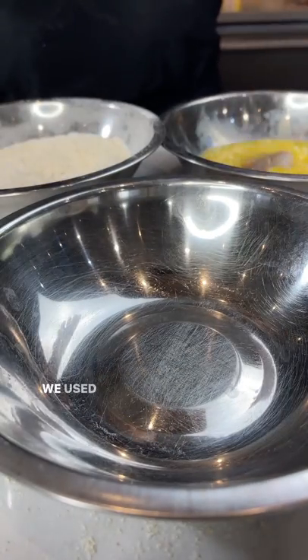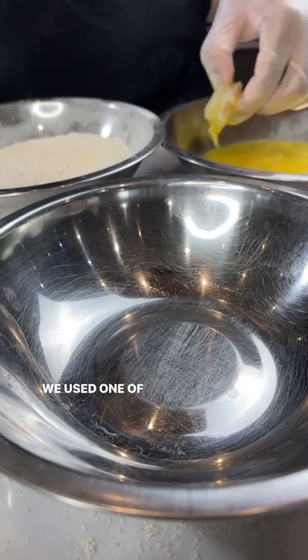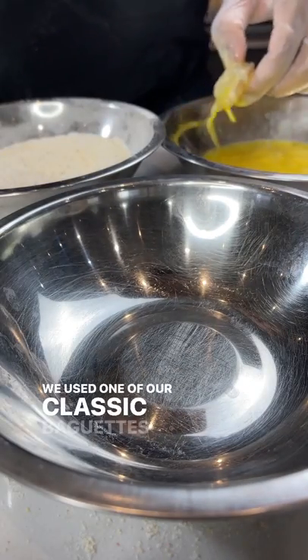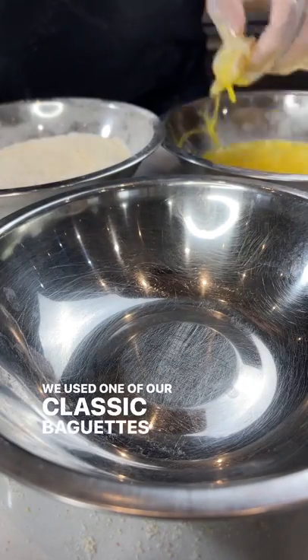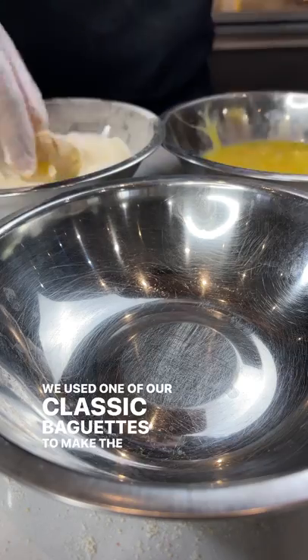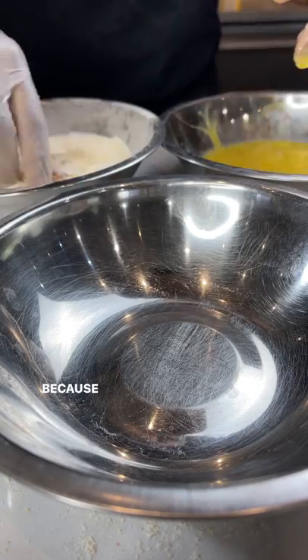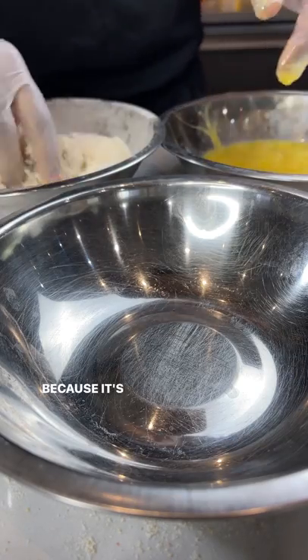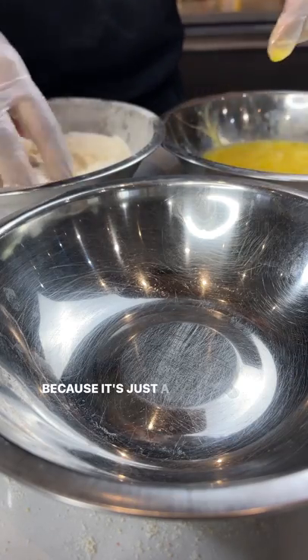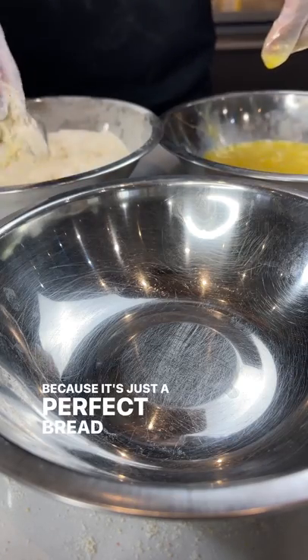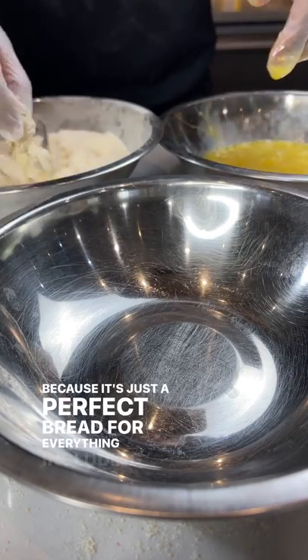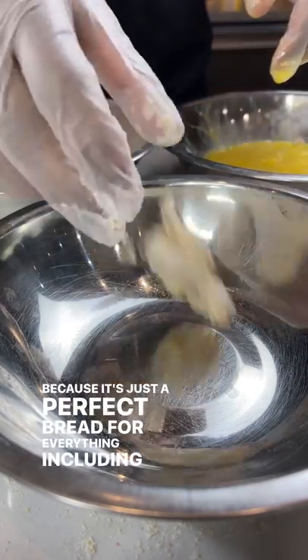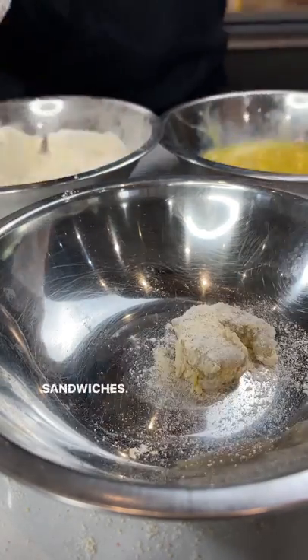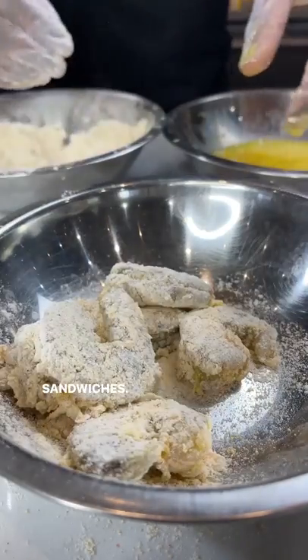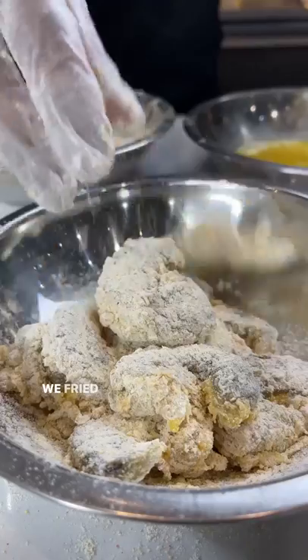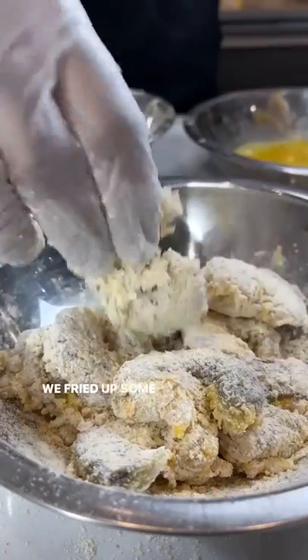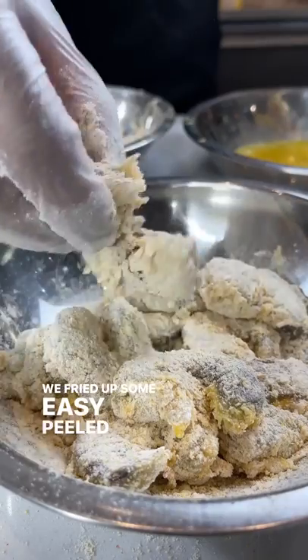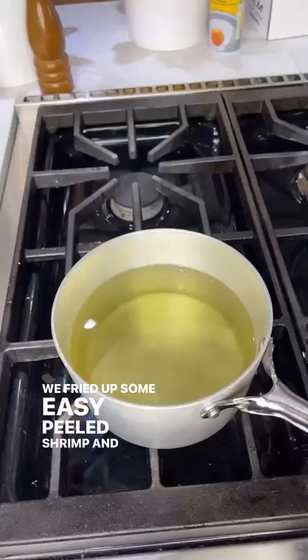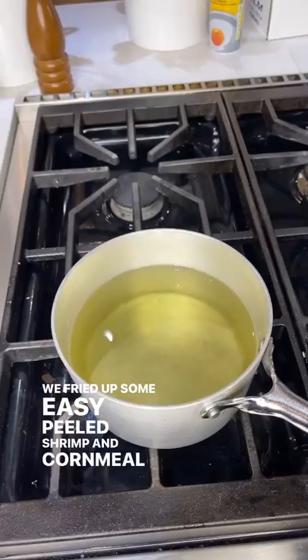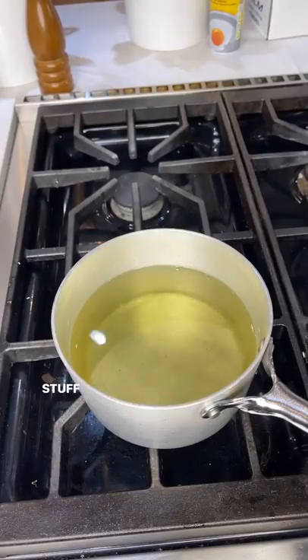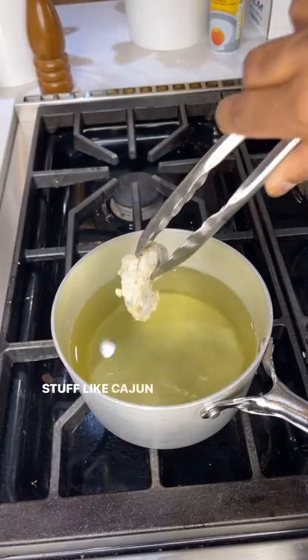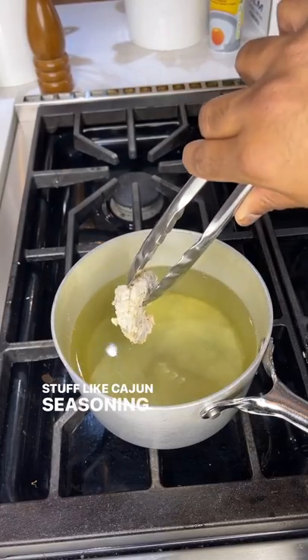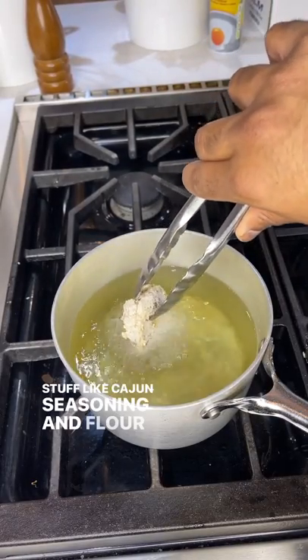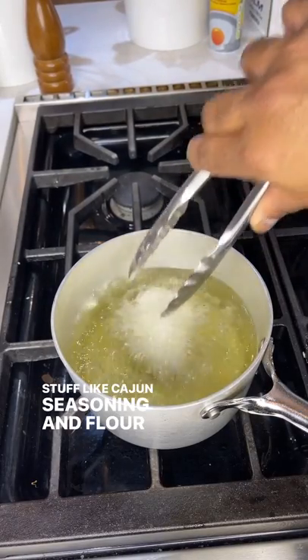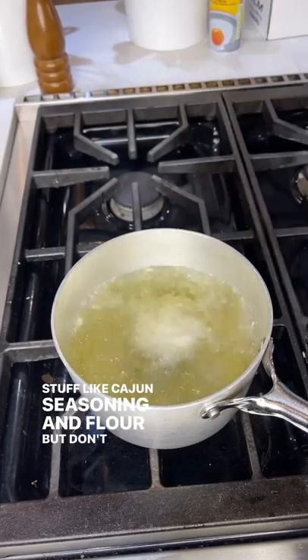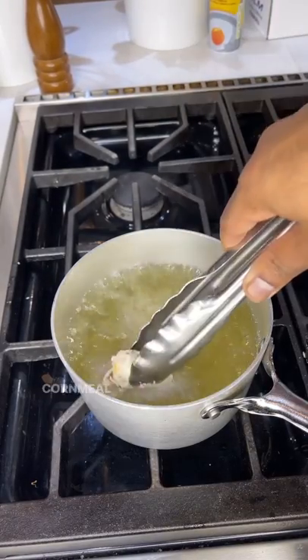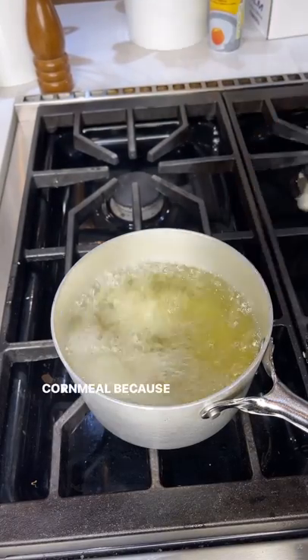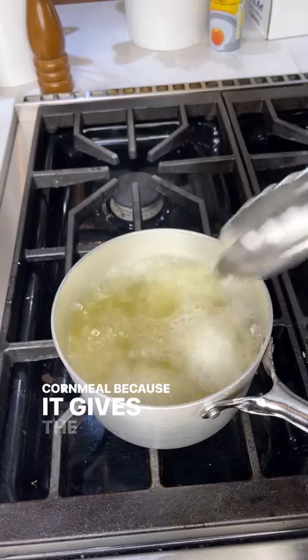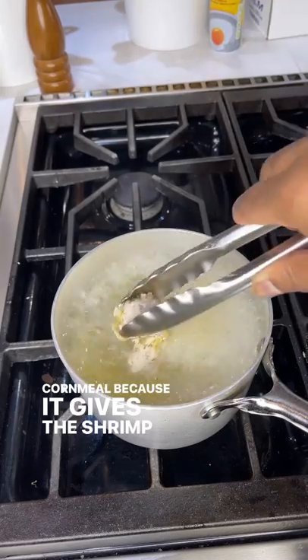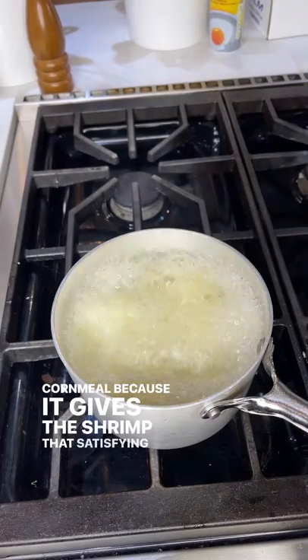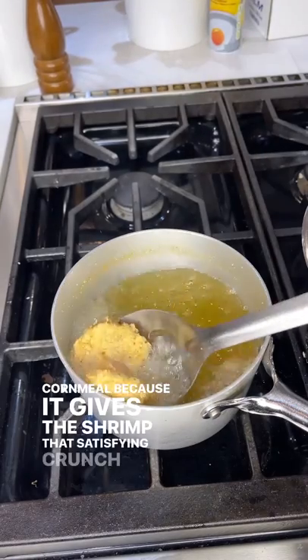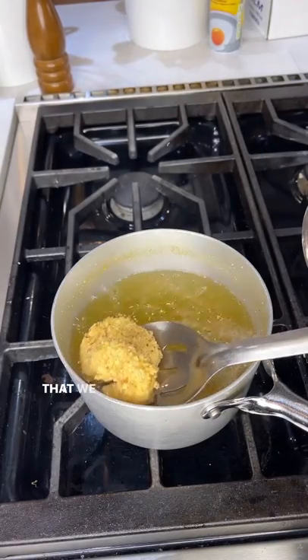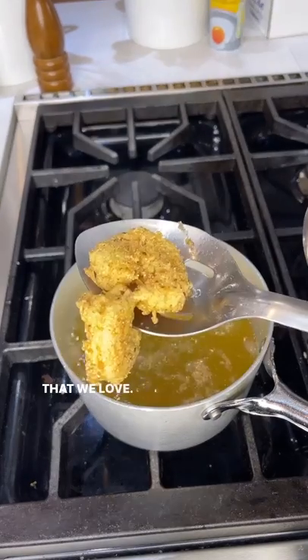We used one of our classic baguettes to make this sandwich because it's just a perfect bread for everything, including sandwiches. We fried up some easy peel shrimp in cornmeal and other stuff like Cajun seasoning and flour, but don't forget the cornmeal because it gives the shrimp that satisfying crunch that we love.